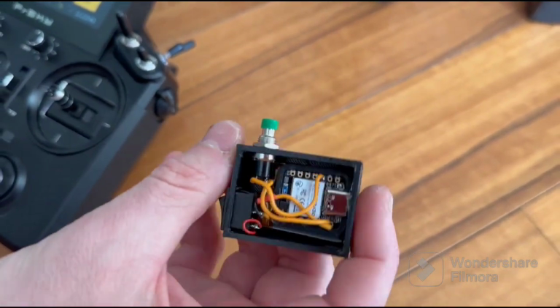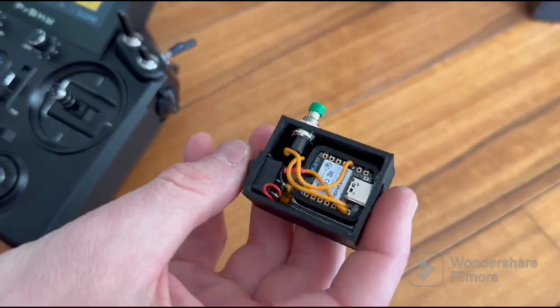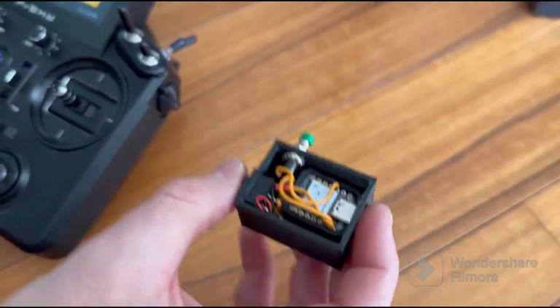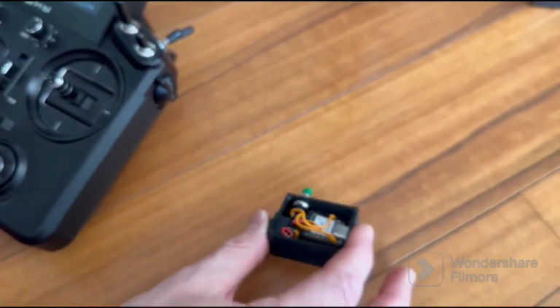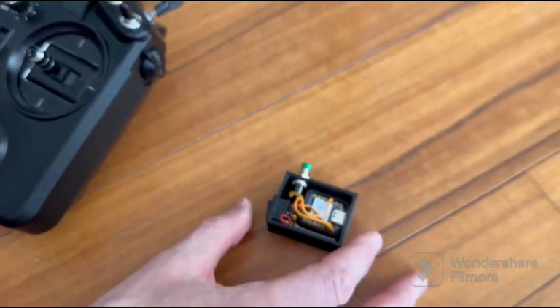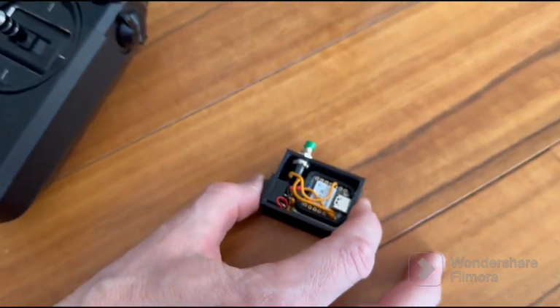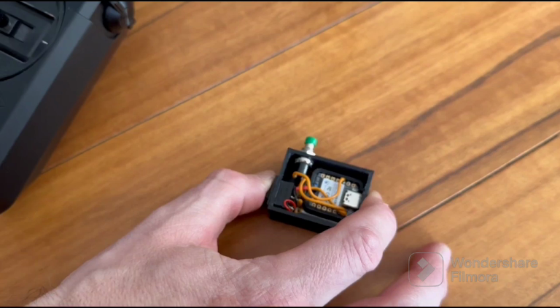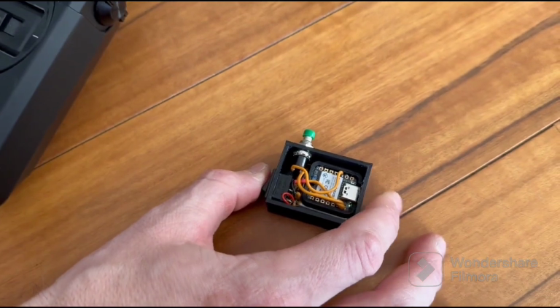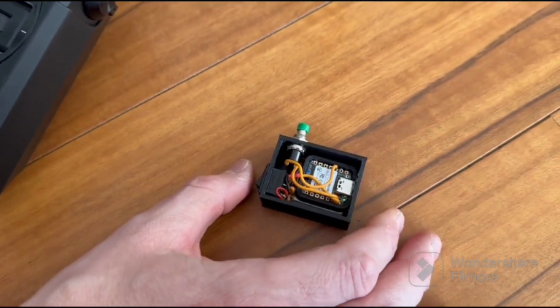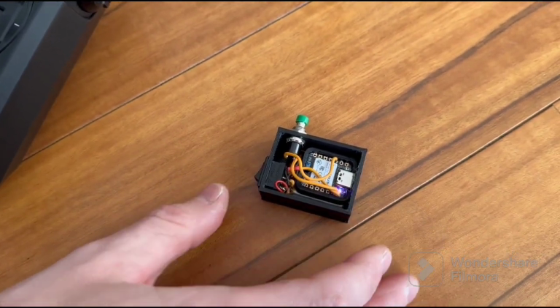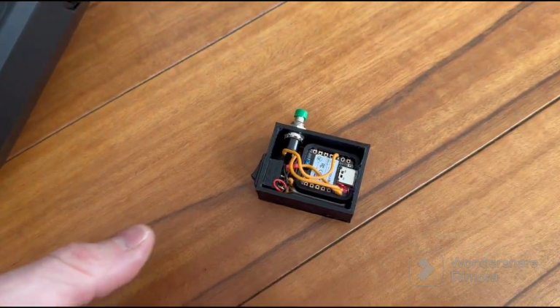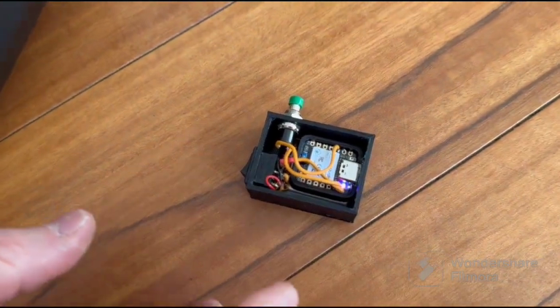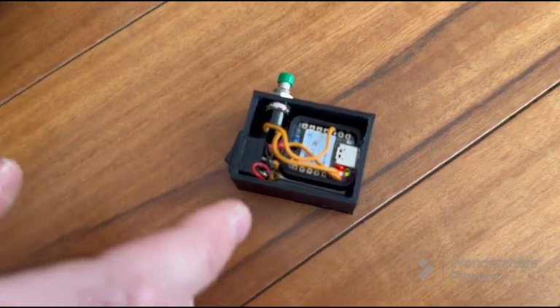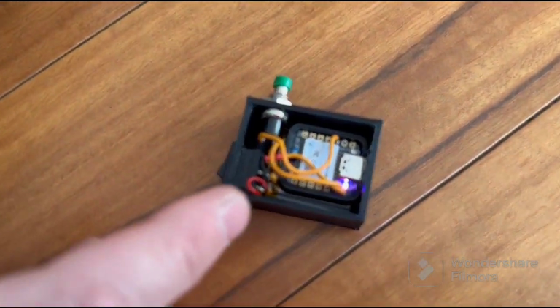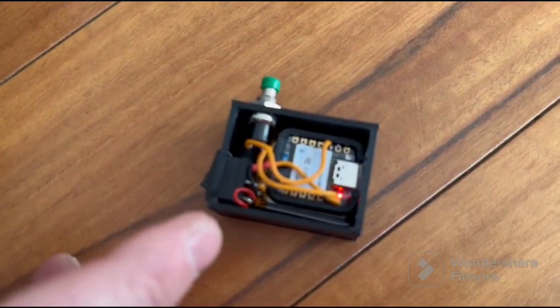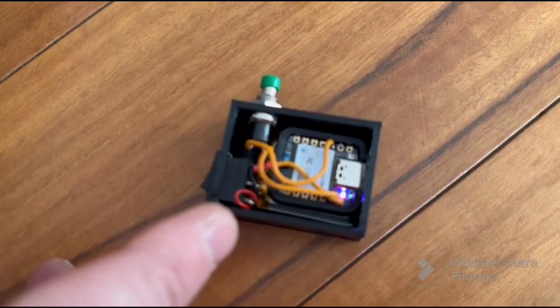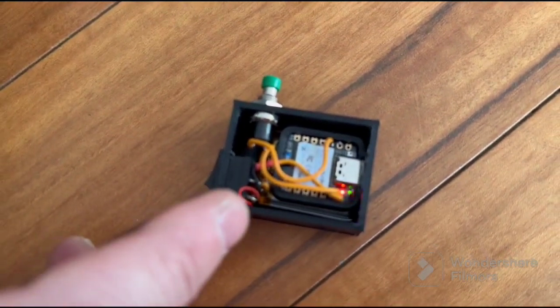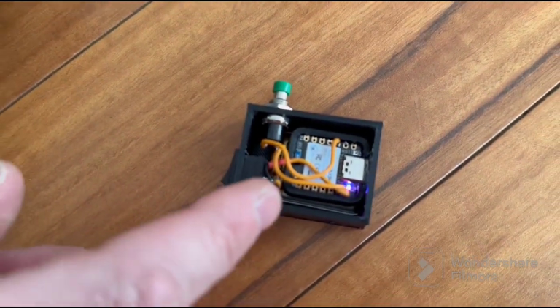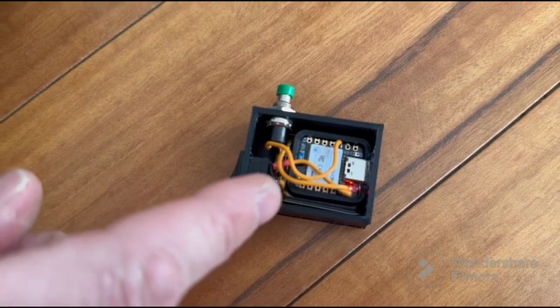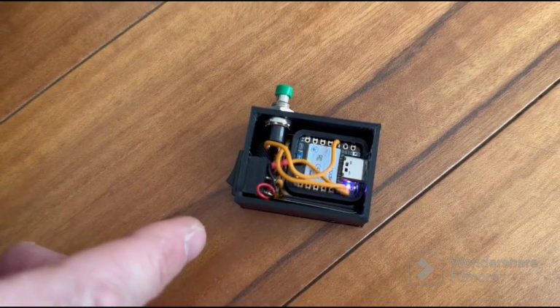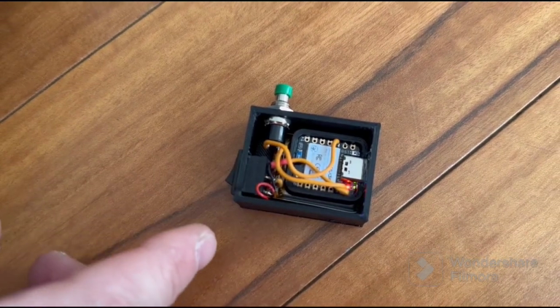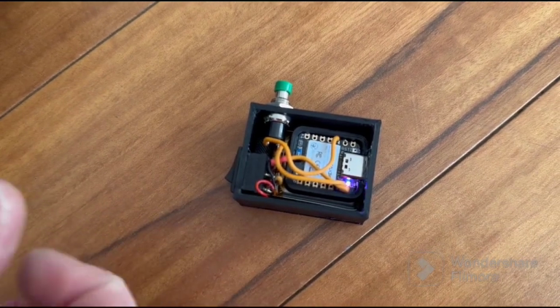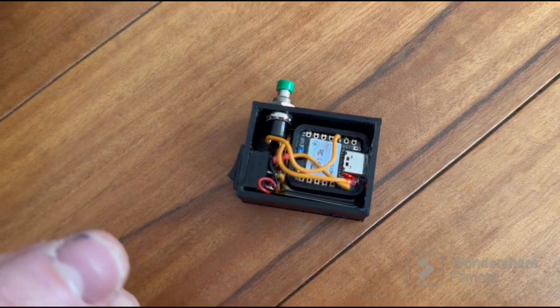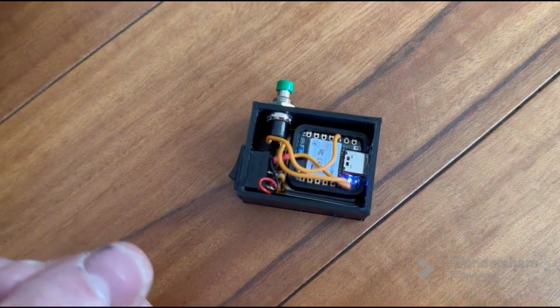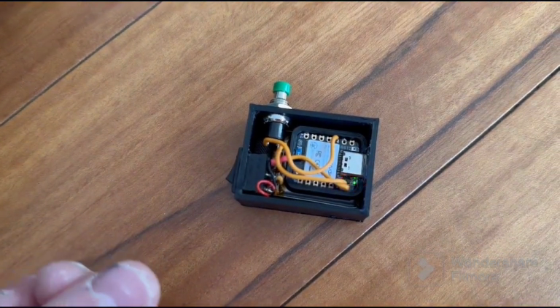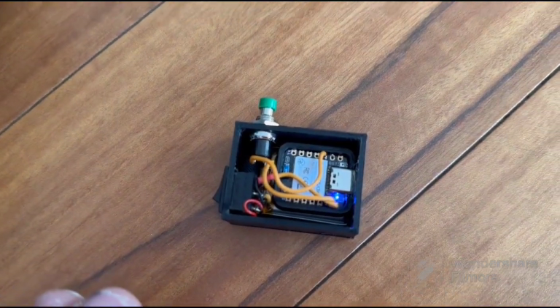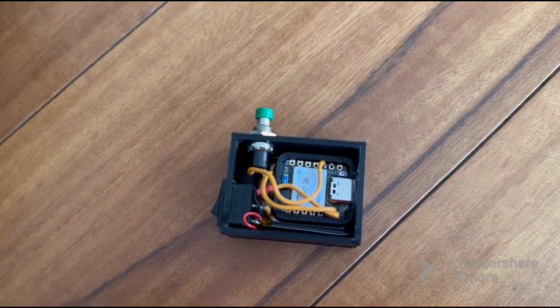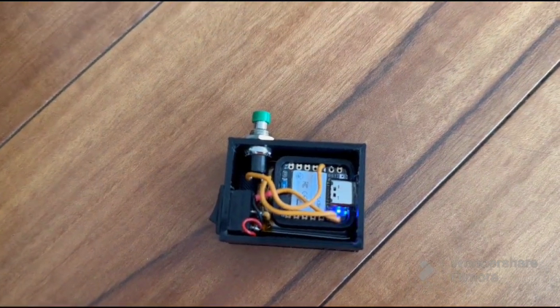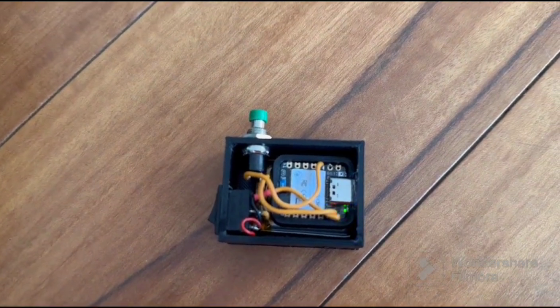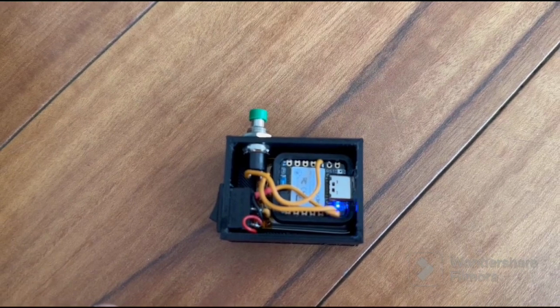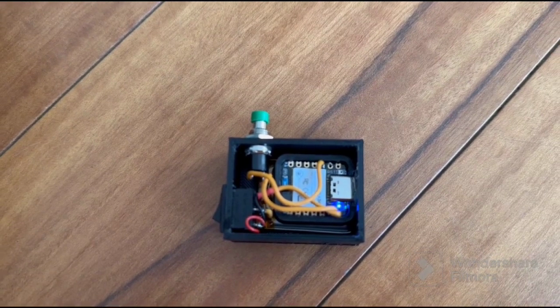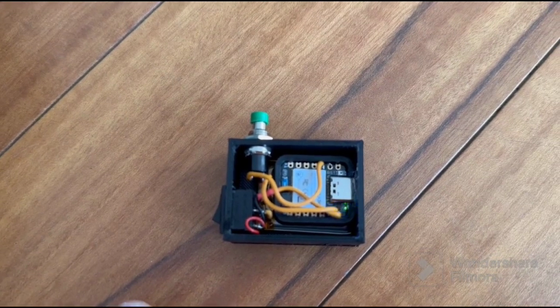Let's turn it on. When you turn it on, you will see blinking LEDs. During red LED blinking, it means that the board is calibrating. Wait before this process will end.